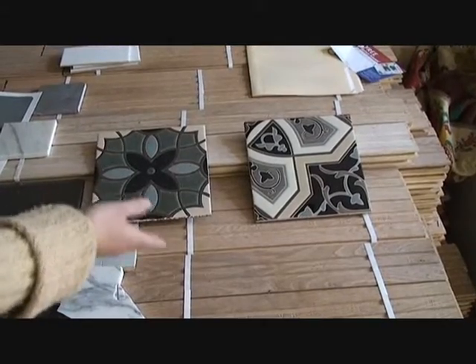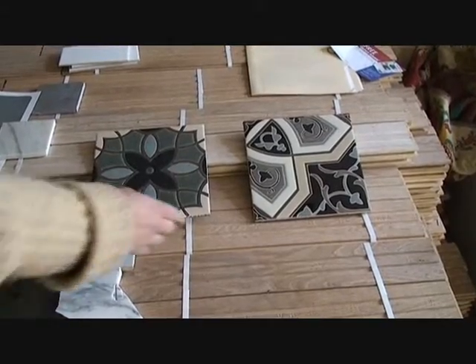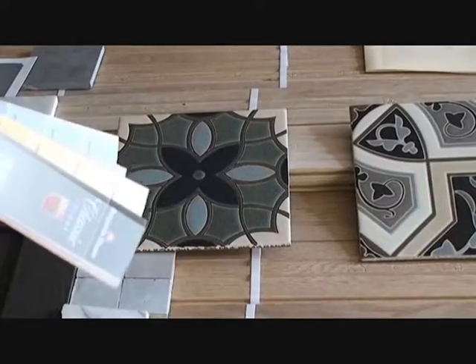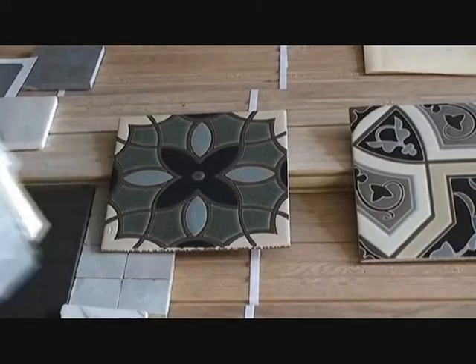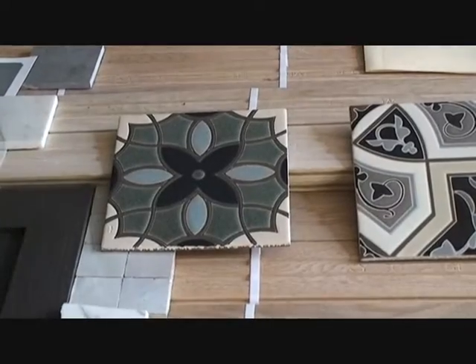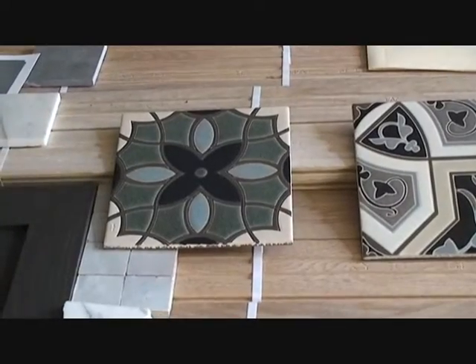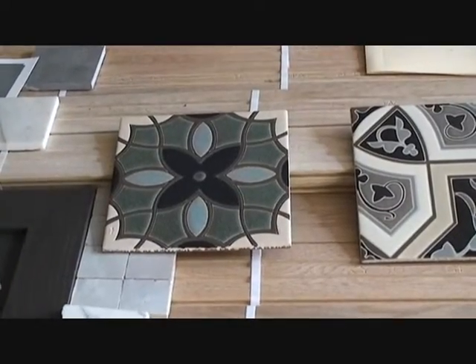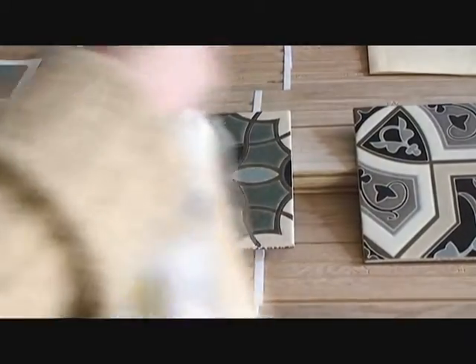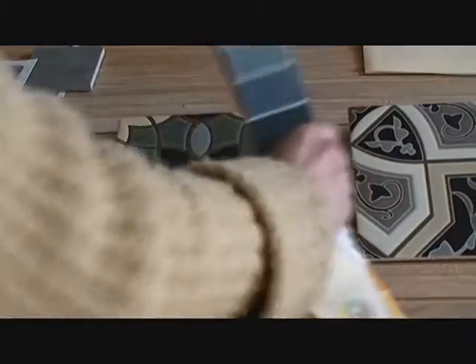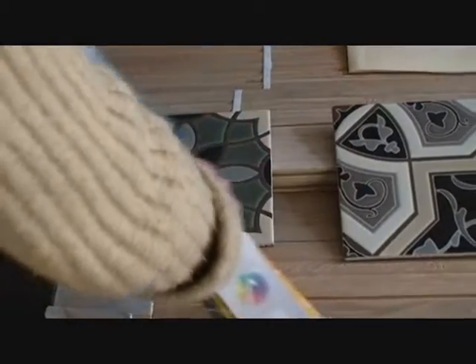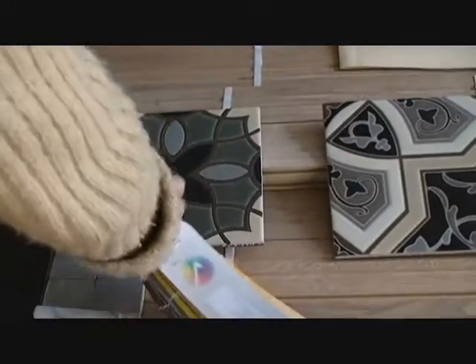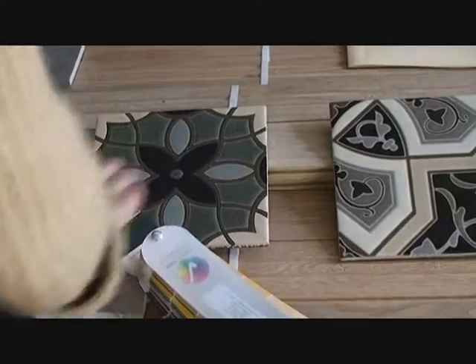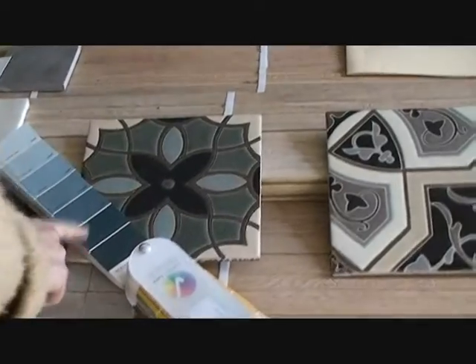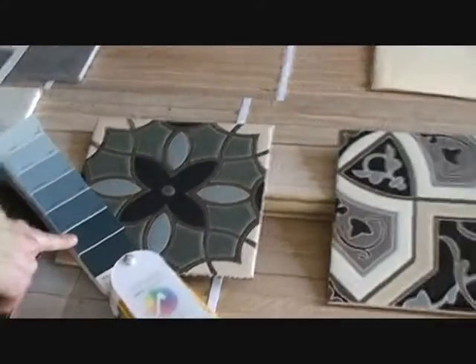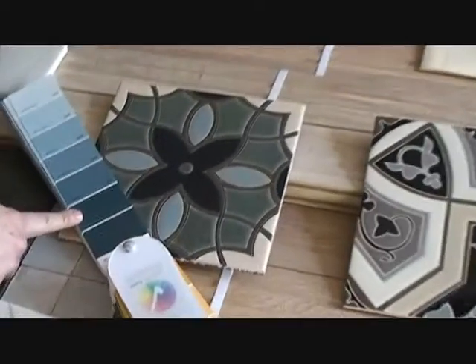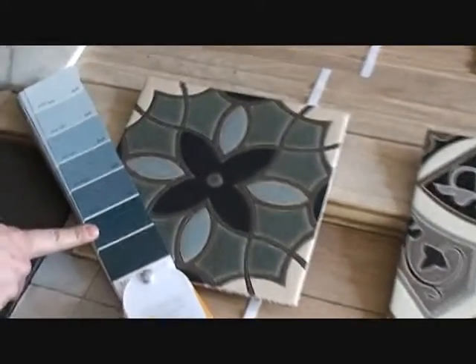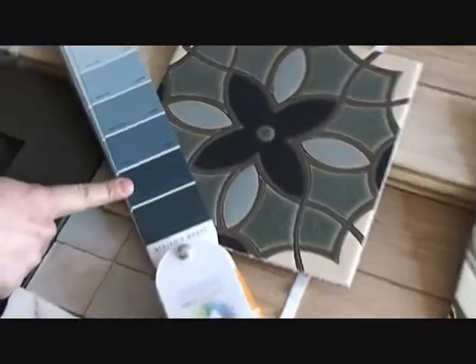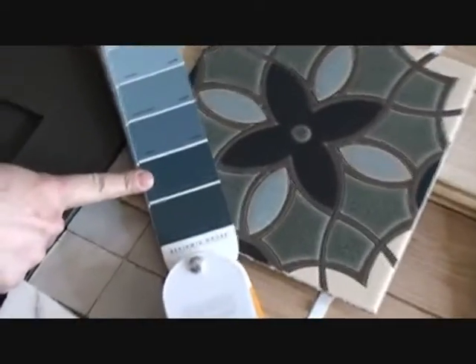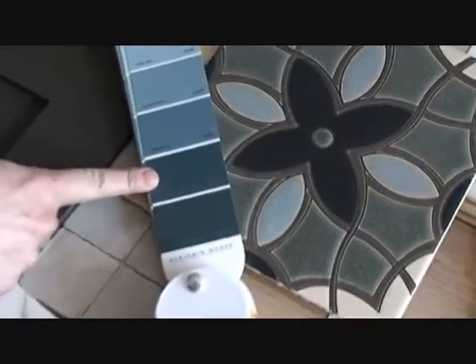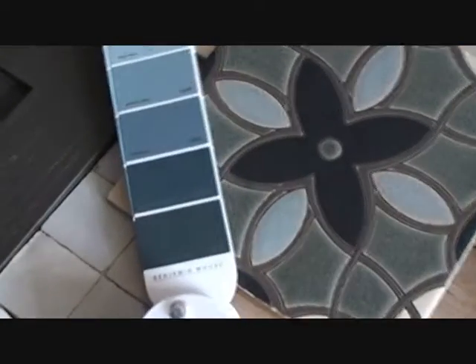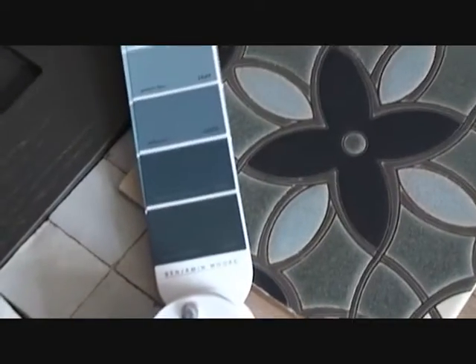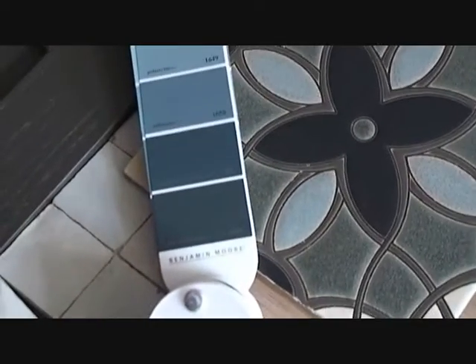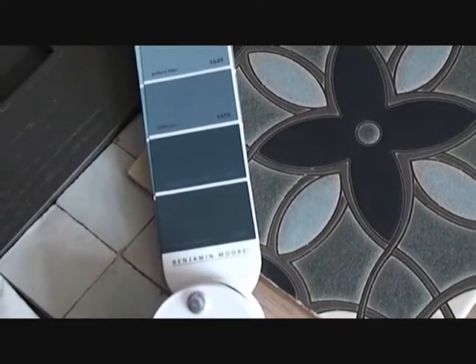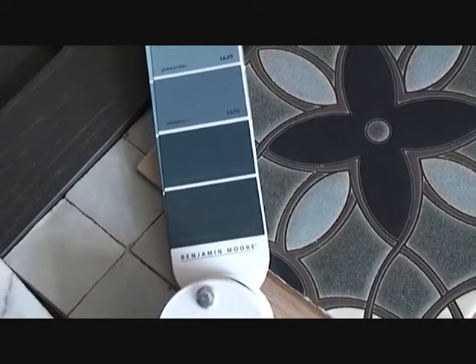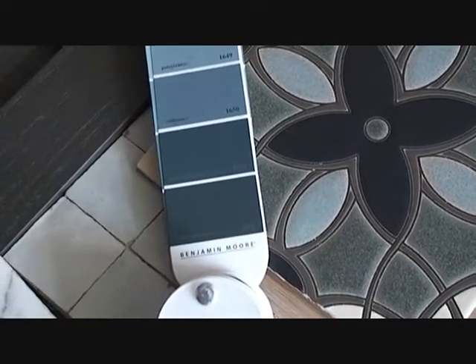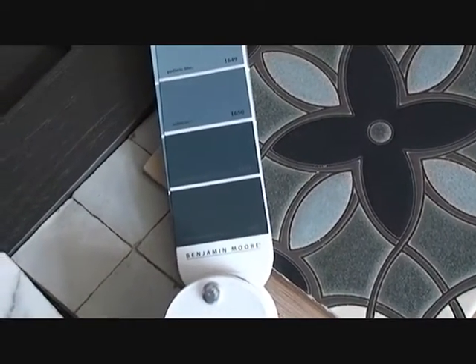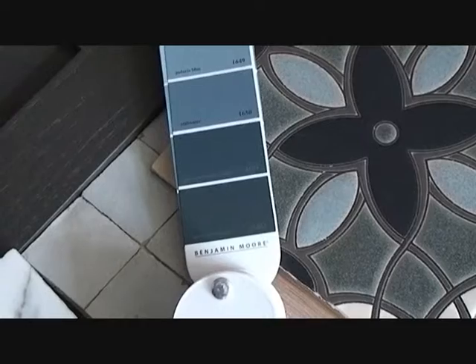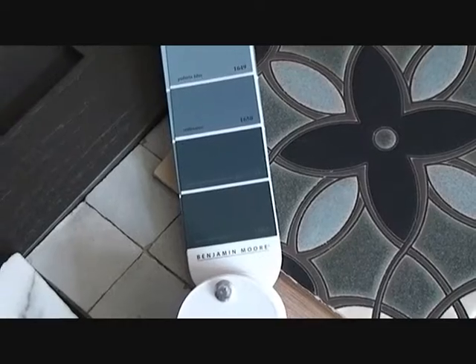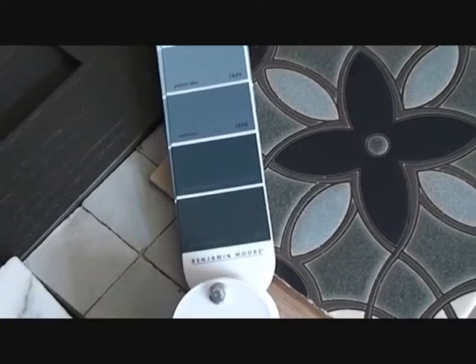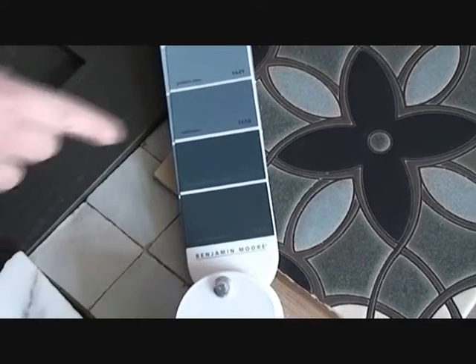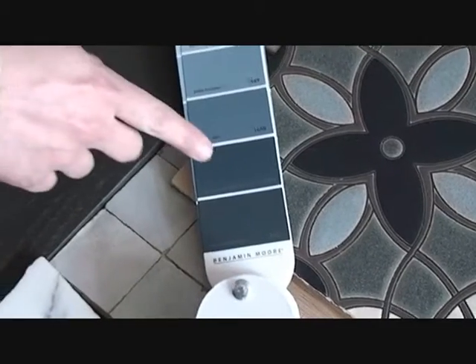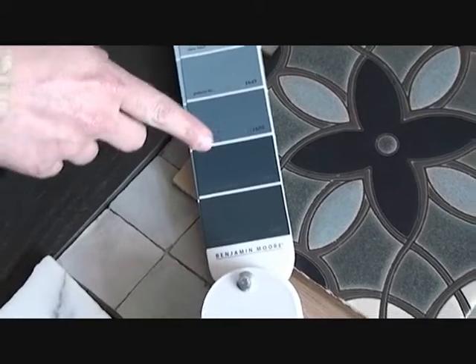We're going for a really rich, deep blue on the walls — a color like Providence Navy. We're going to do a Design in a Bag swatch for it so we can see it in a large format.